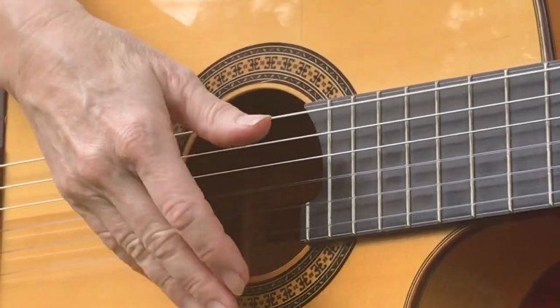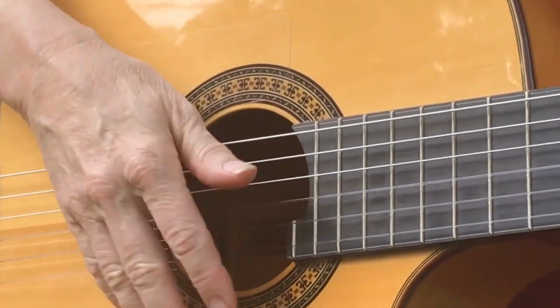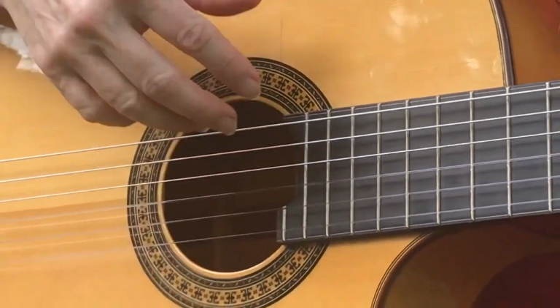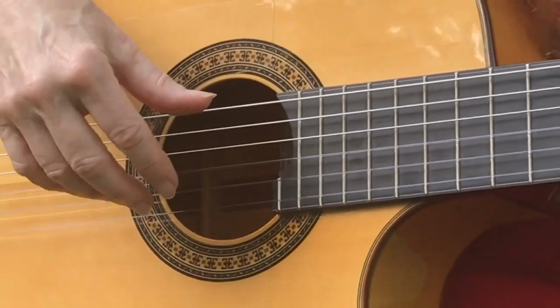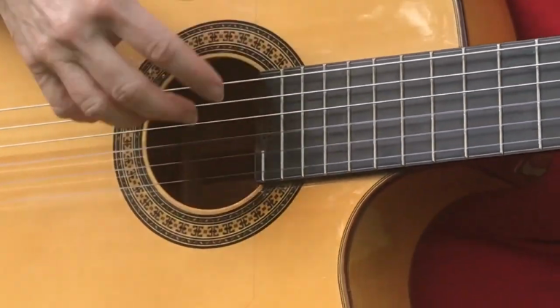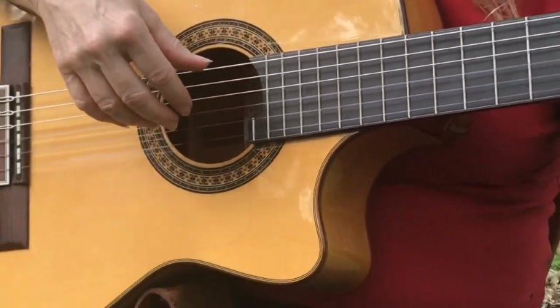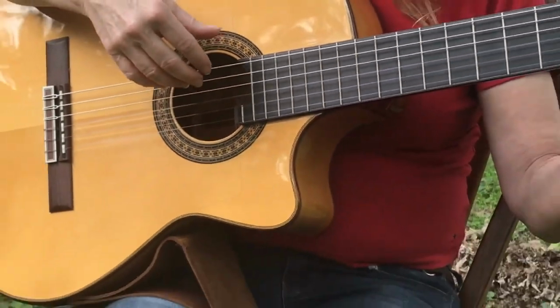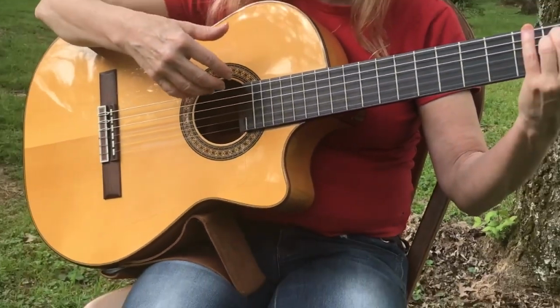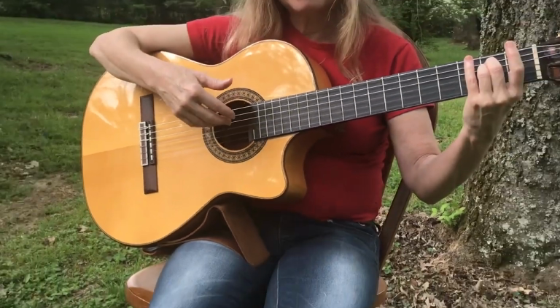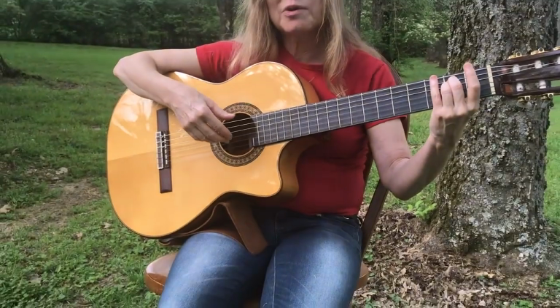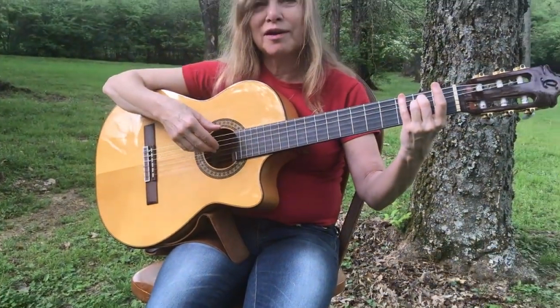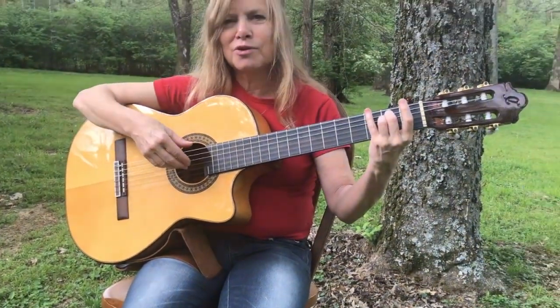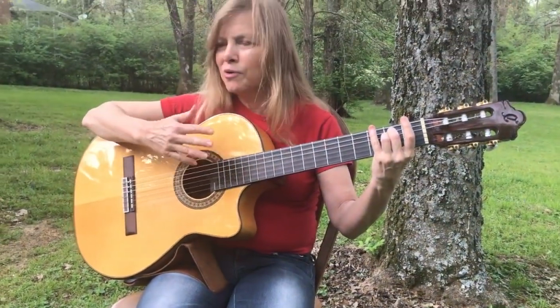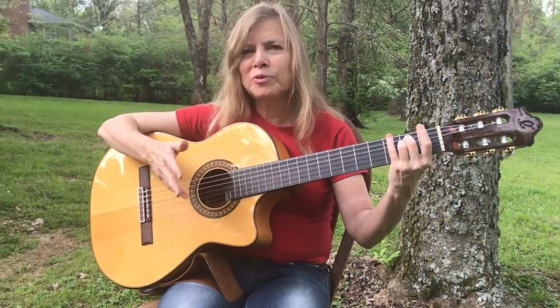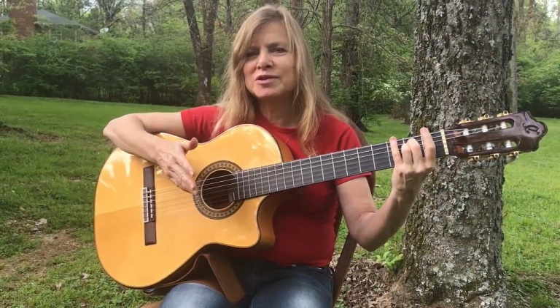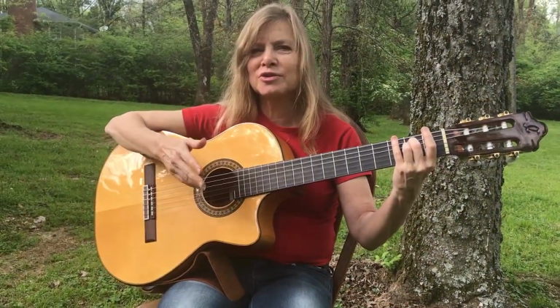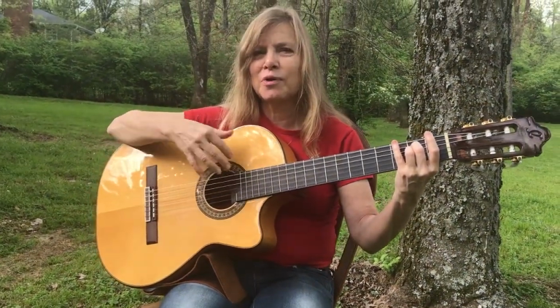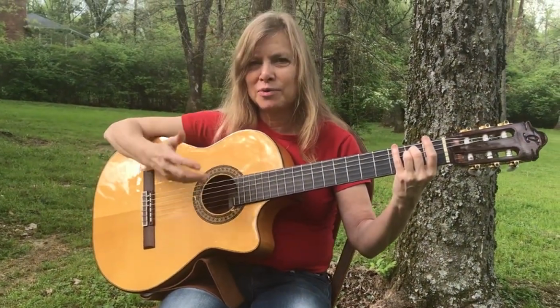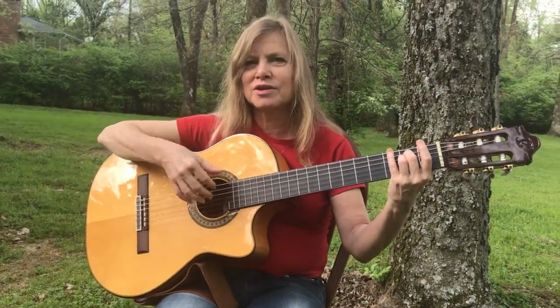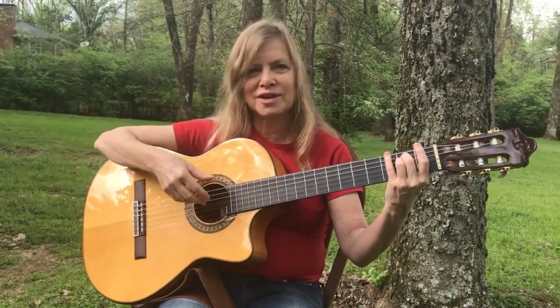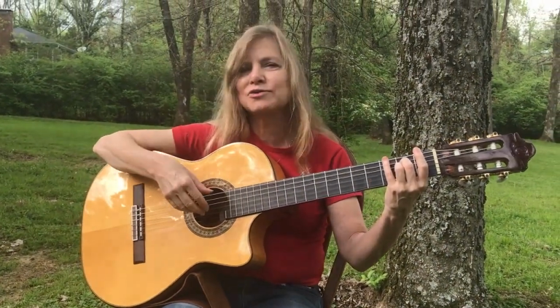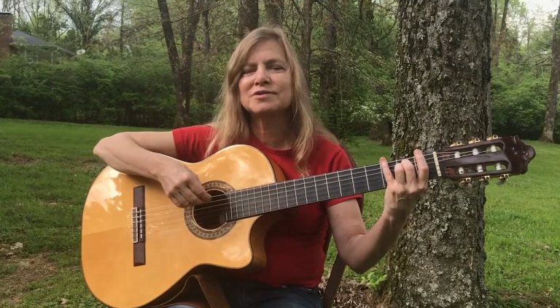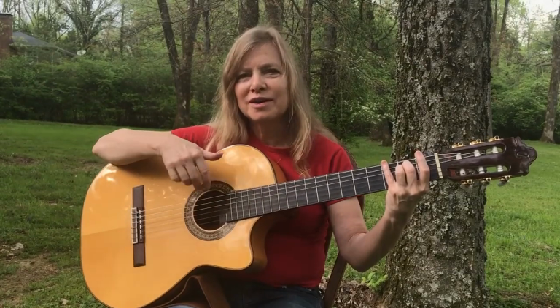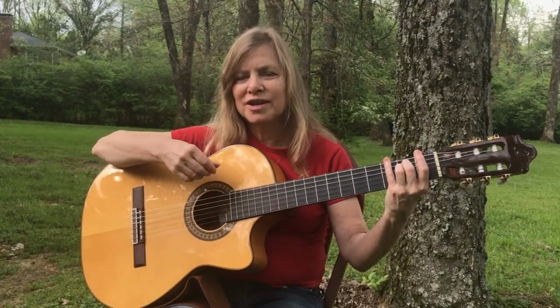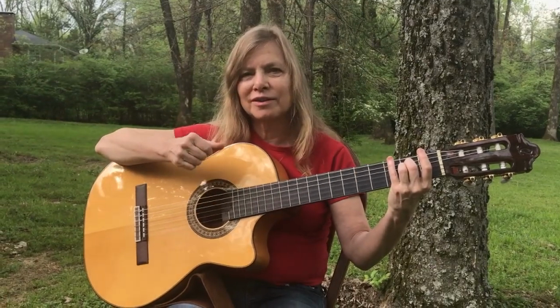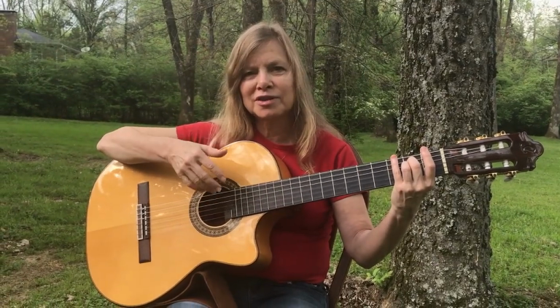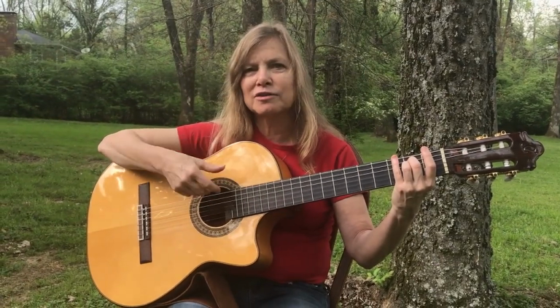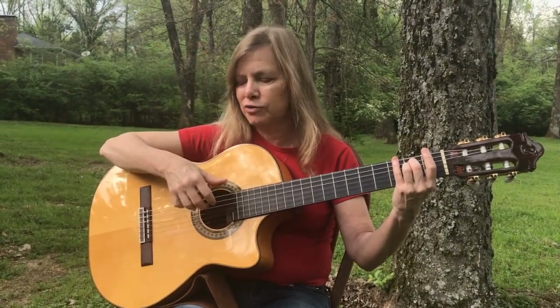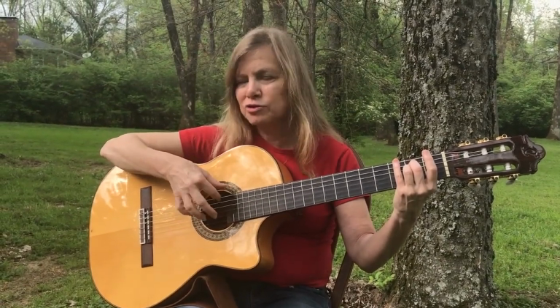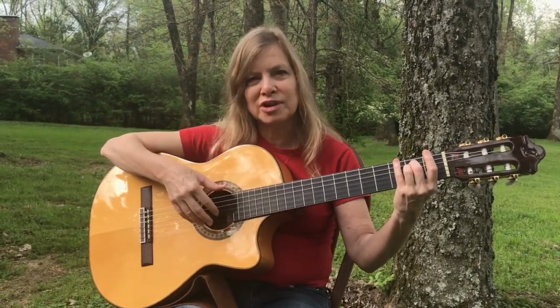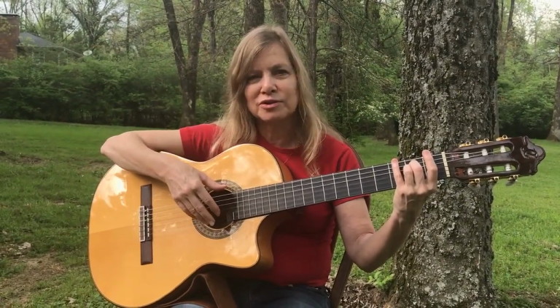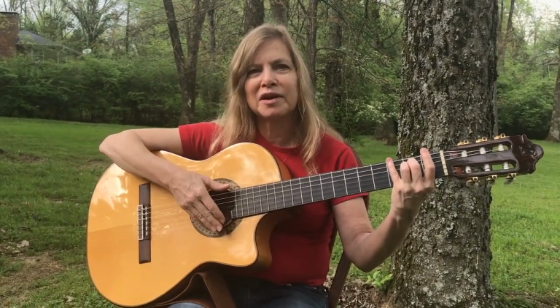And with that, again, it's important to keep a very relaxed right hand. So I've got a whole section on right-hand relaxation and technique exercises — take a look at that if you're getting too much tension in your right hand.